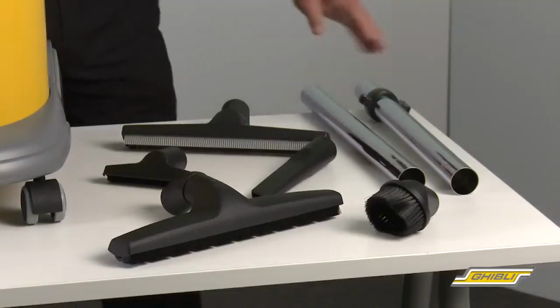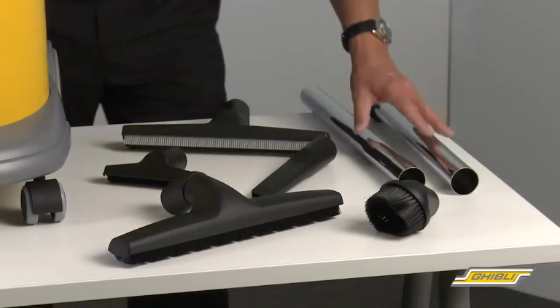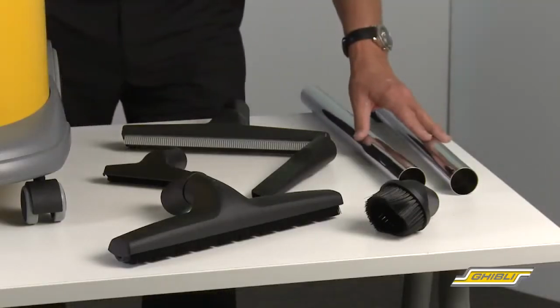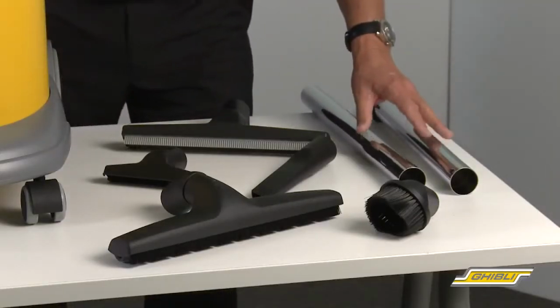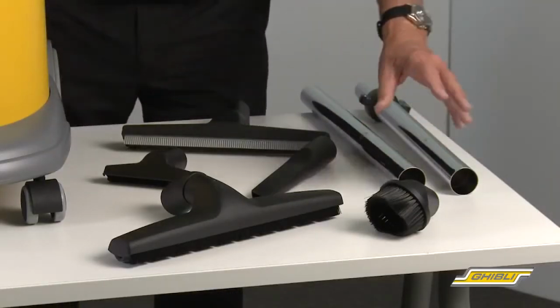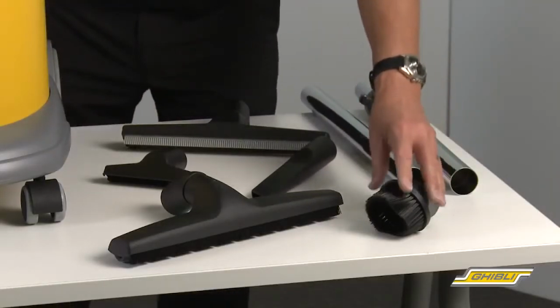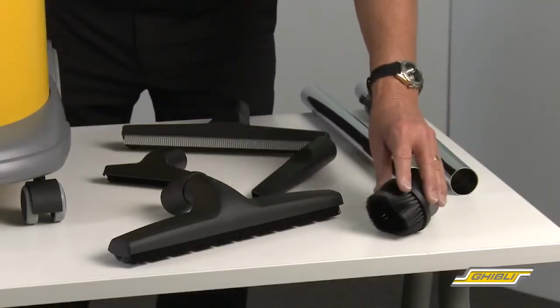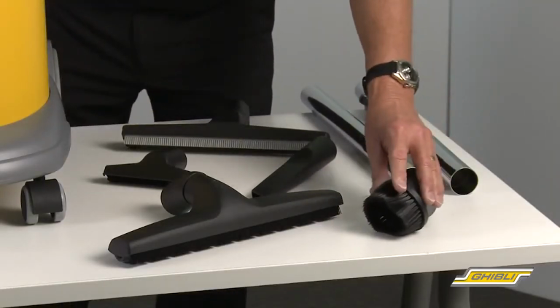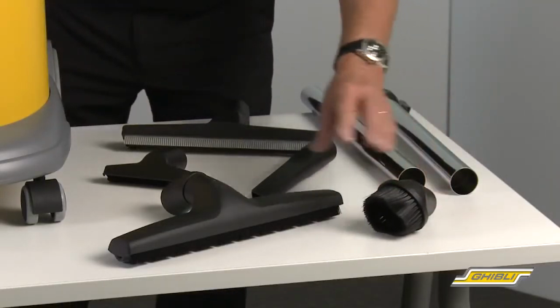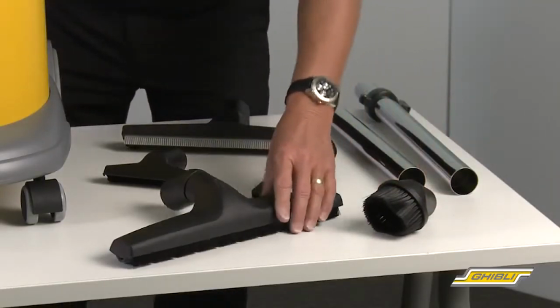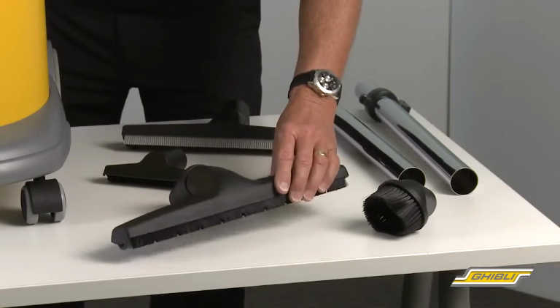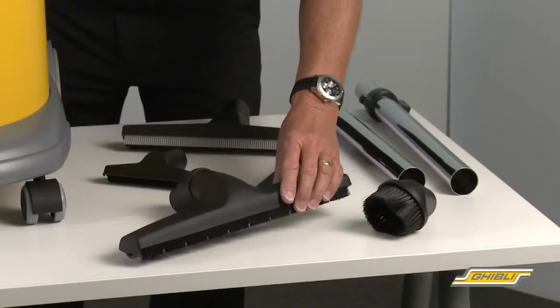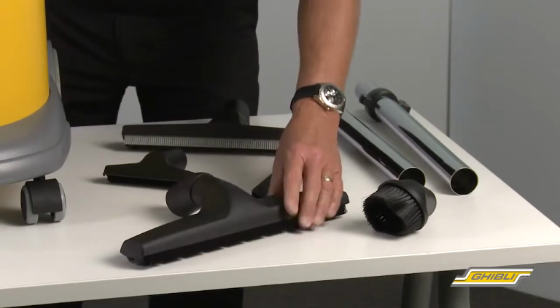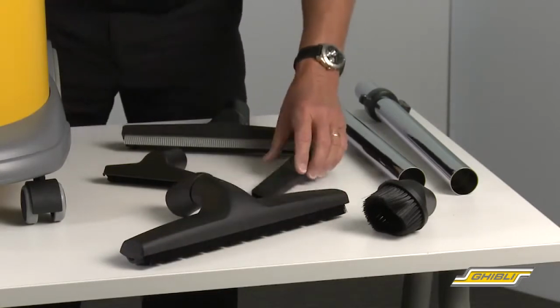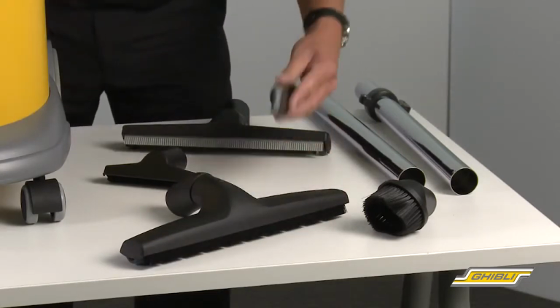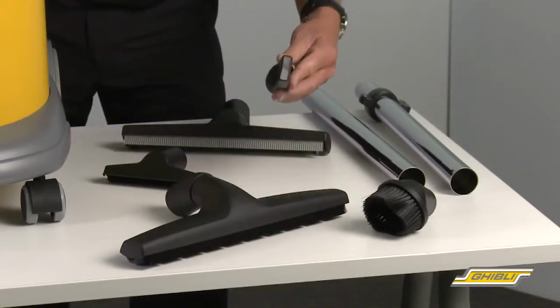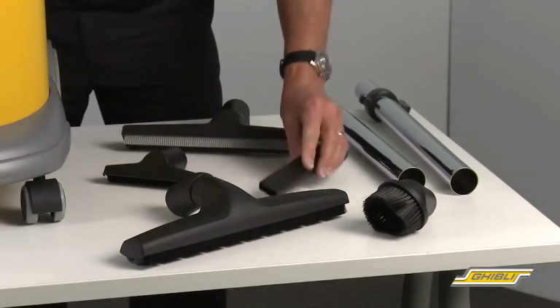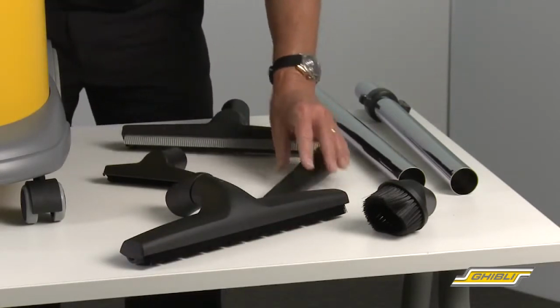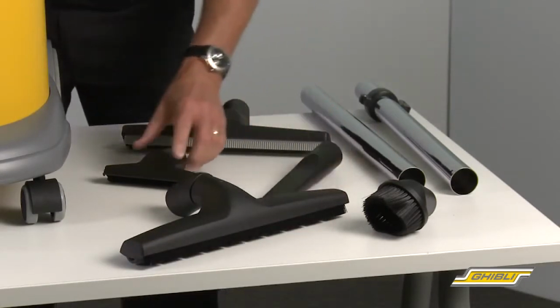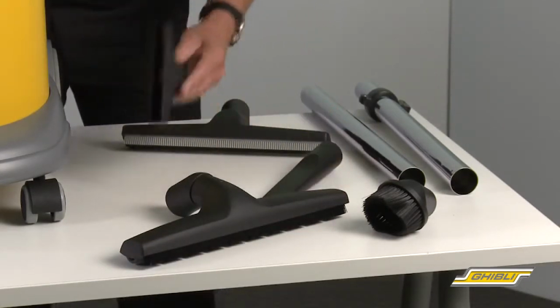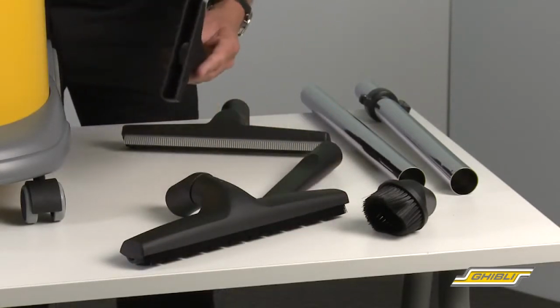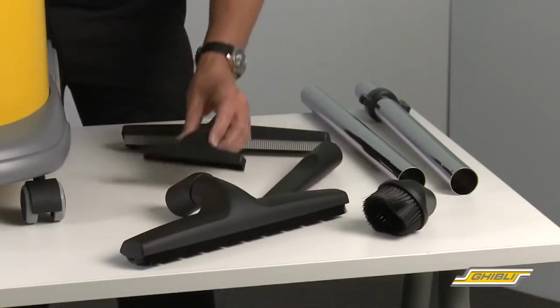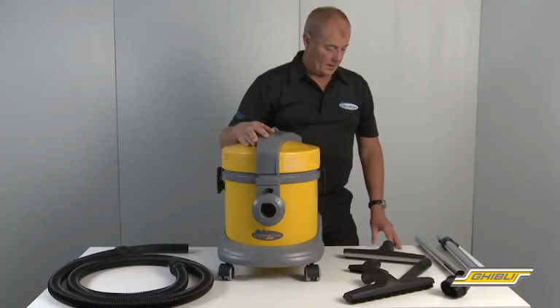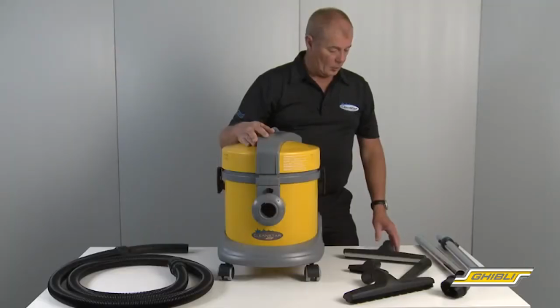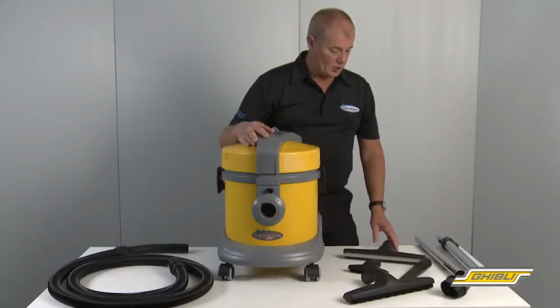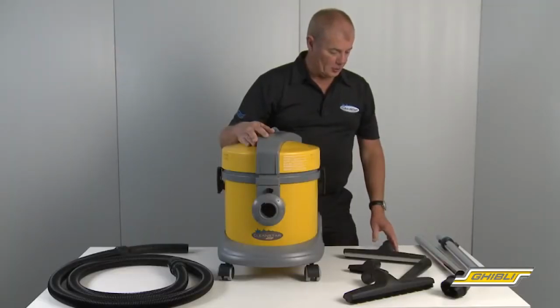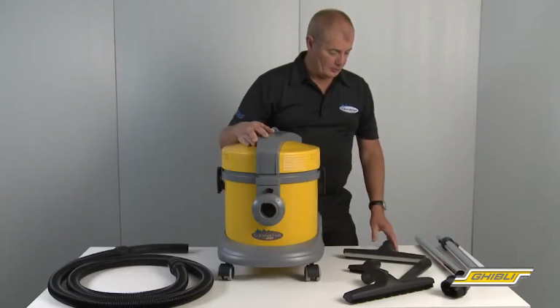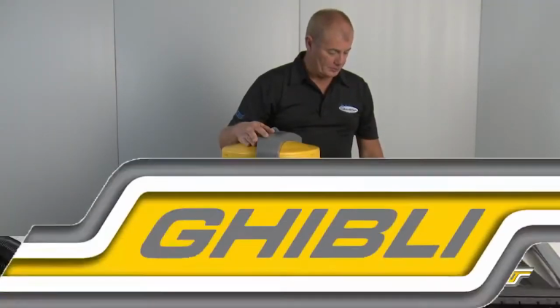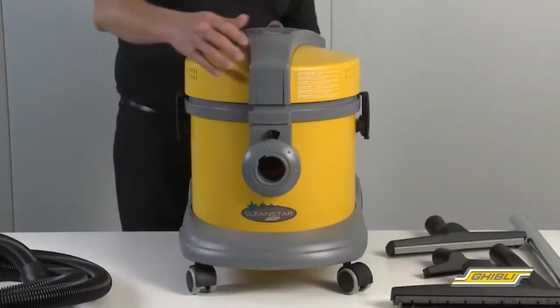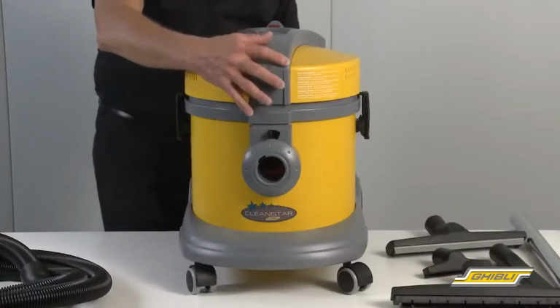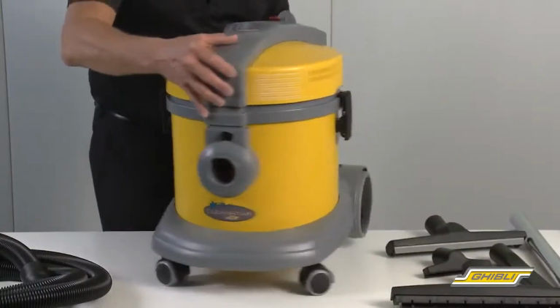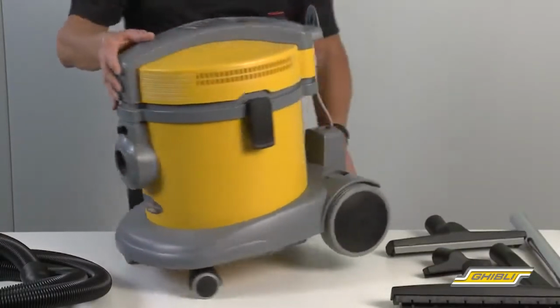We have two chrome wands, a dusting brush, dry hard floor tool, crevice tool, furniture nozzle, and a wet squeegee floor tool.